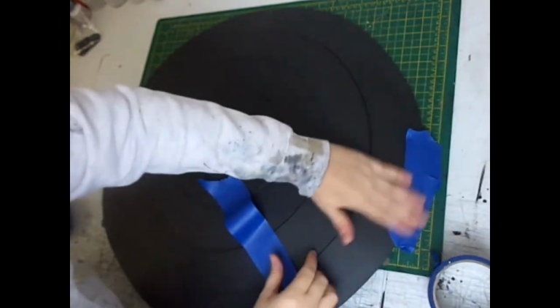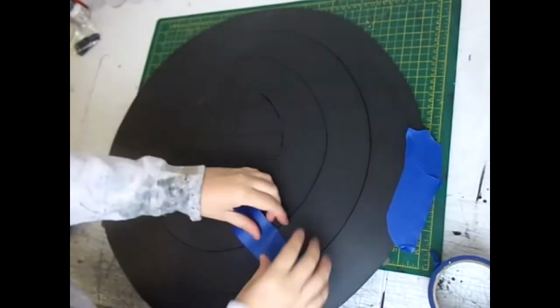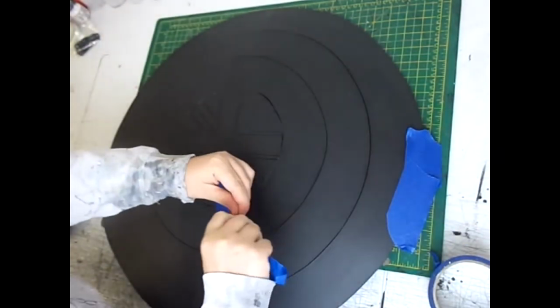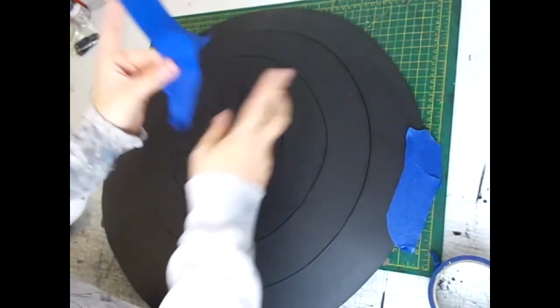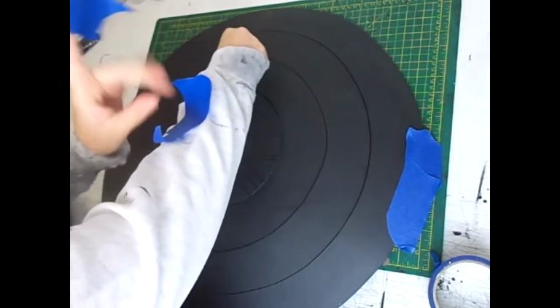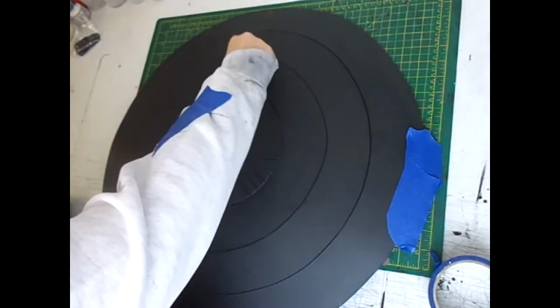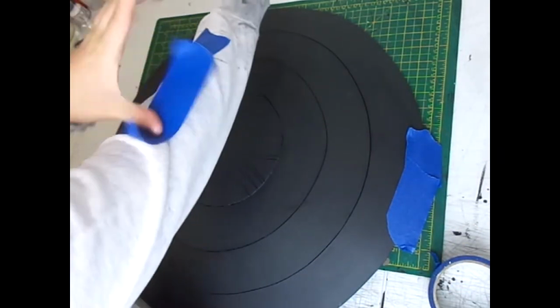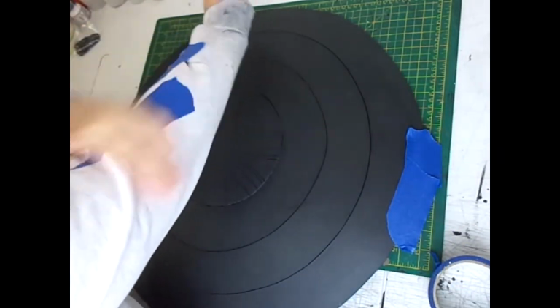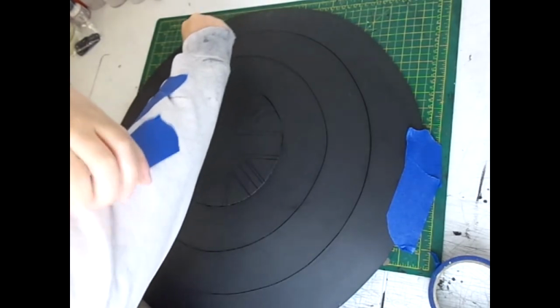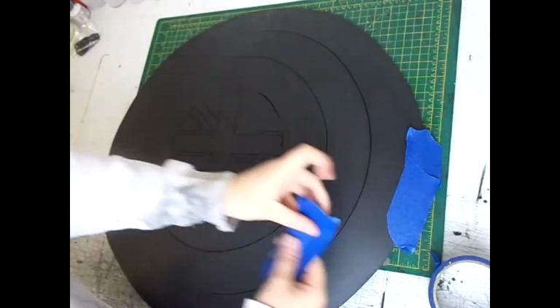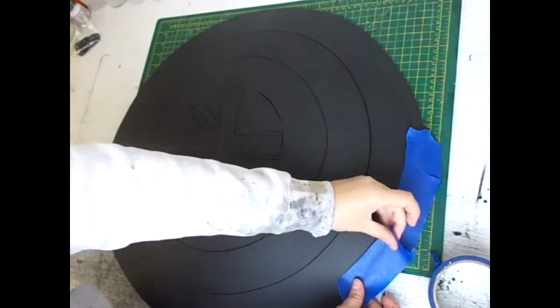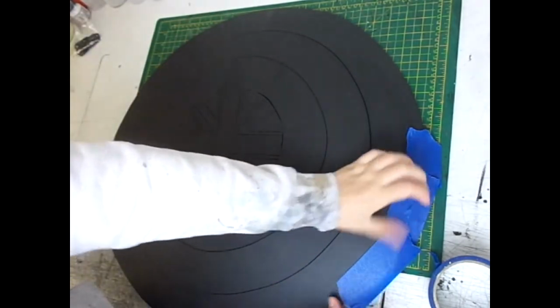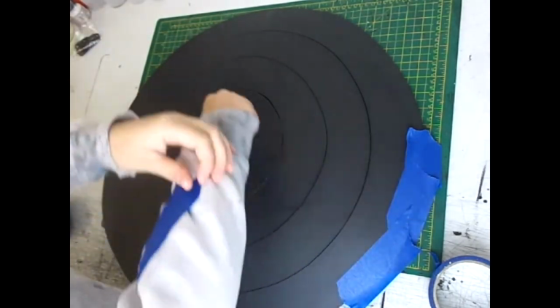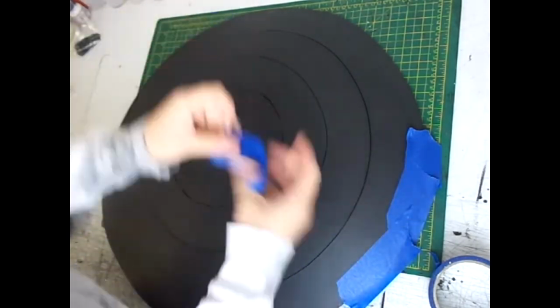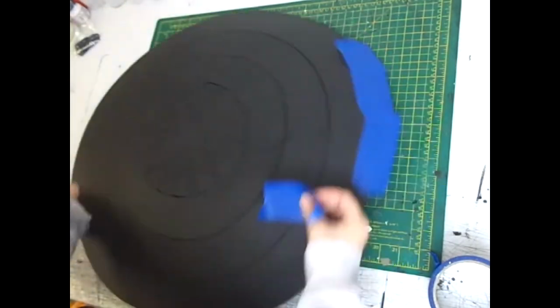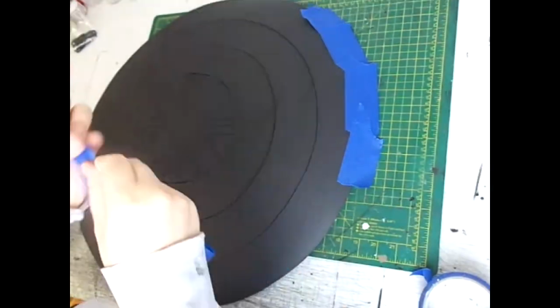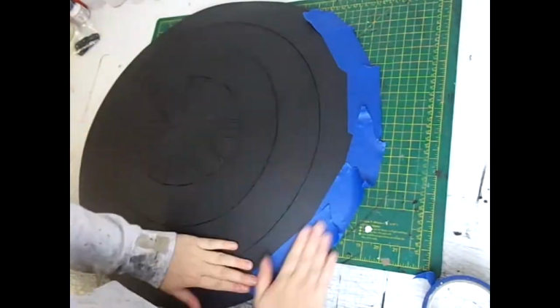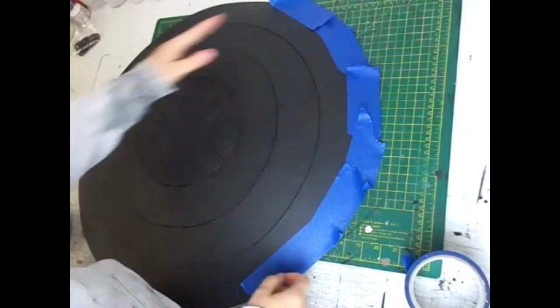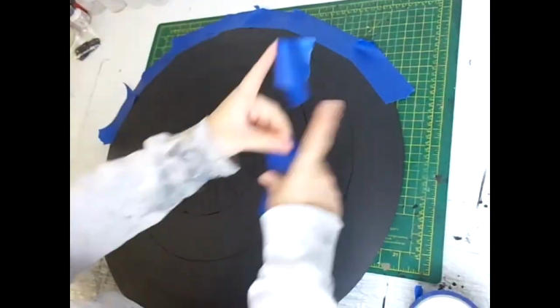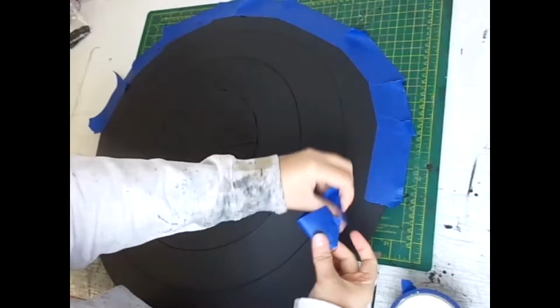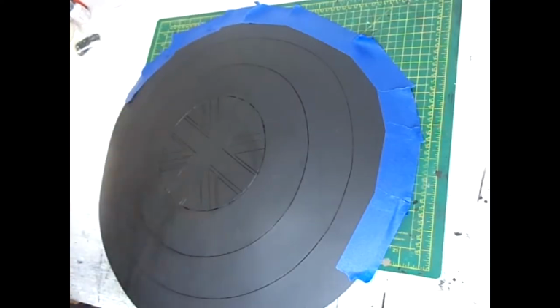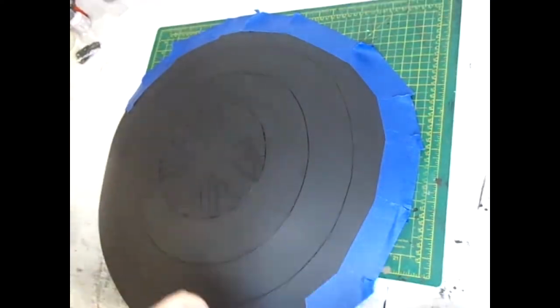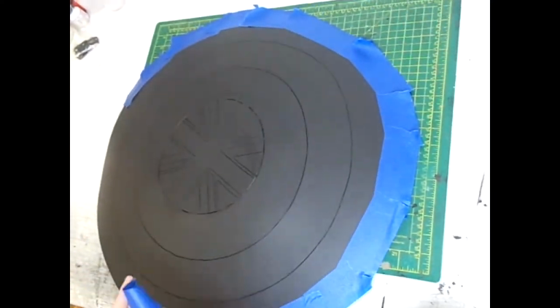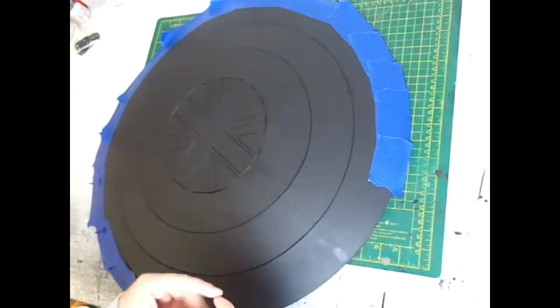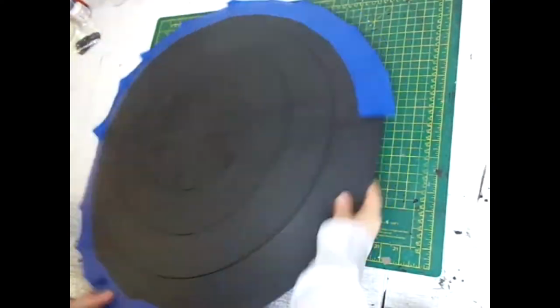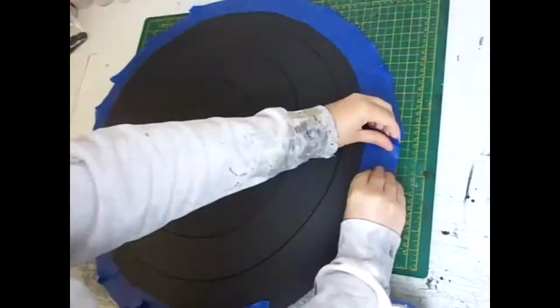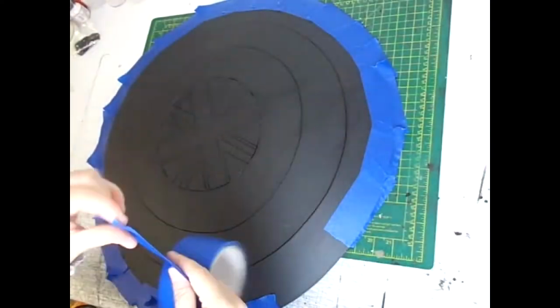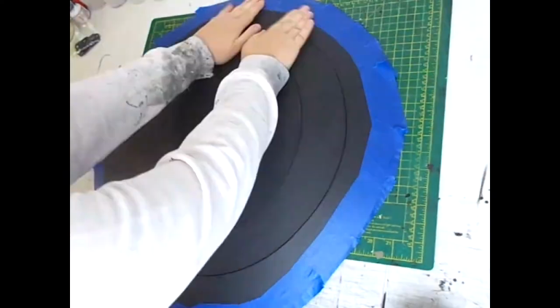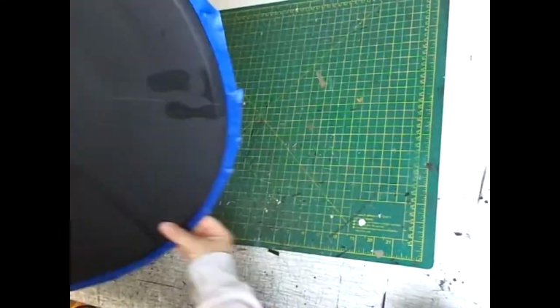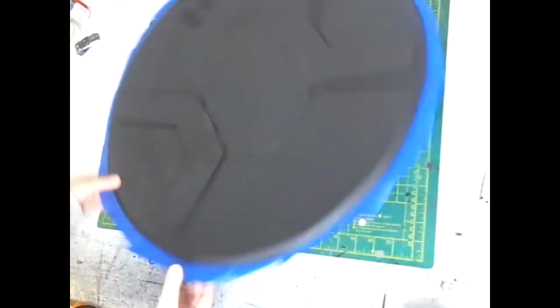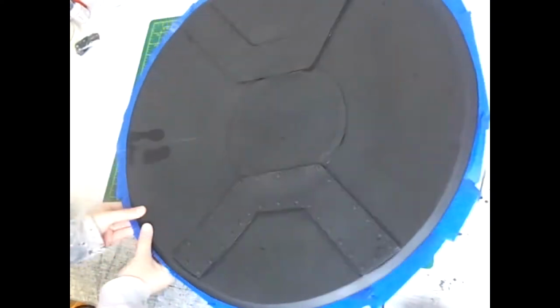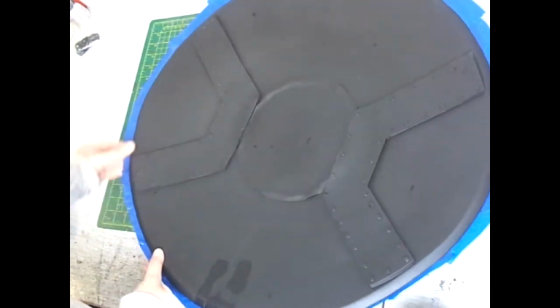You'll notice that I stuck the masking tape to my top before I stuck it onto the shield itself. This is something I do to make the masking tape less tacky, mainly because sometimes it can pull the sealer off the foam project and then you'll have to go and fix the mess.